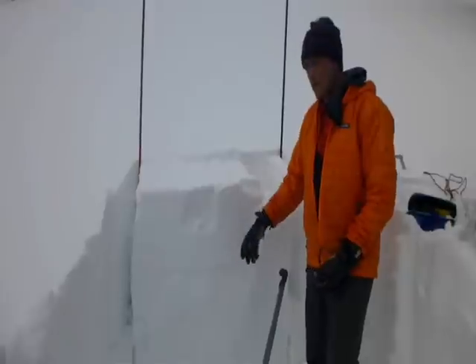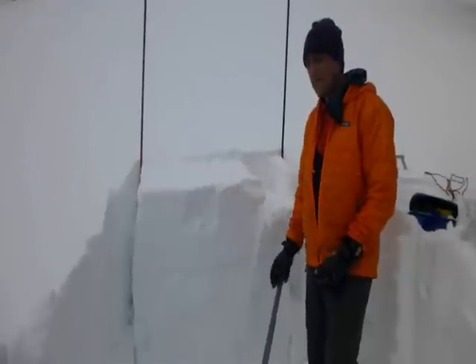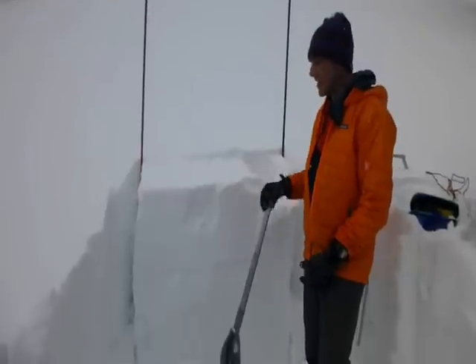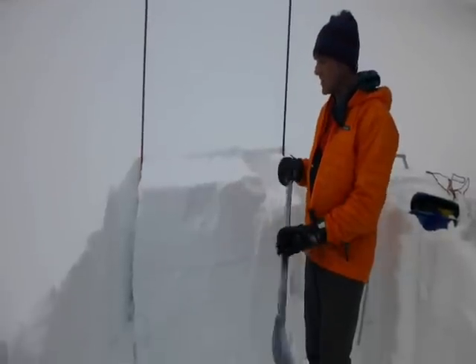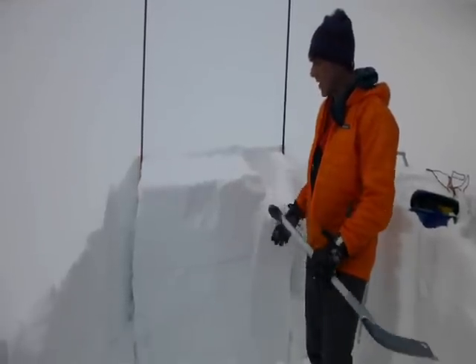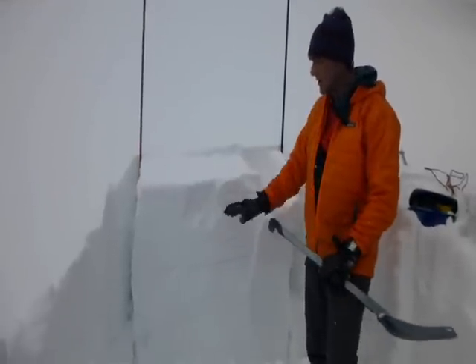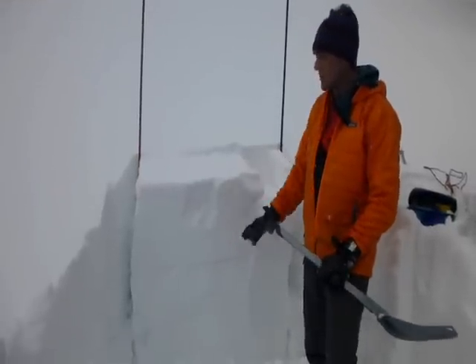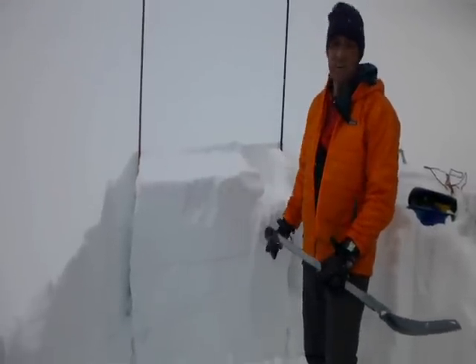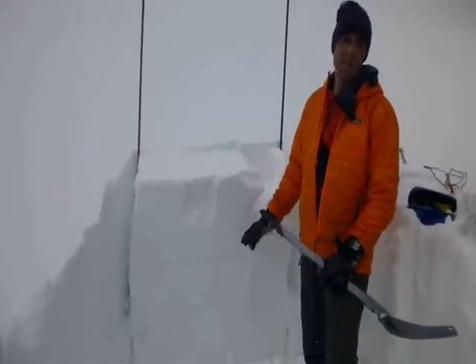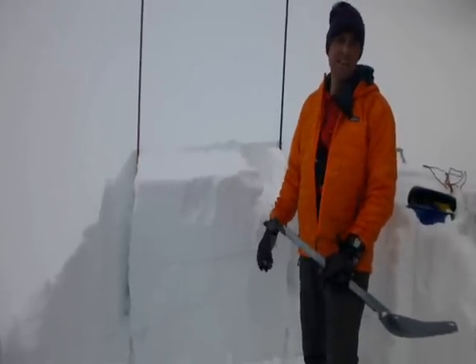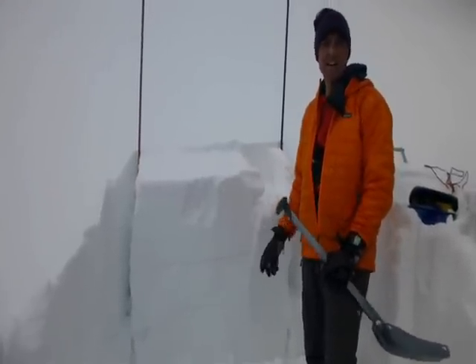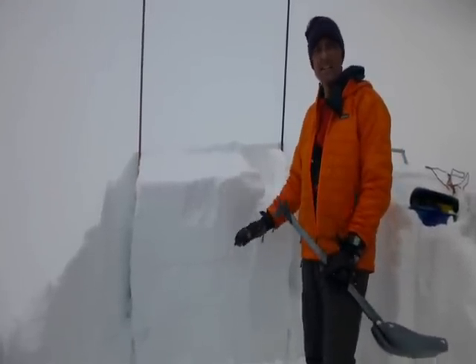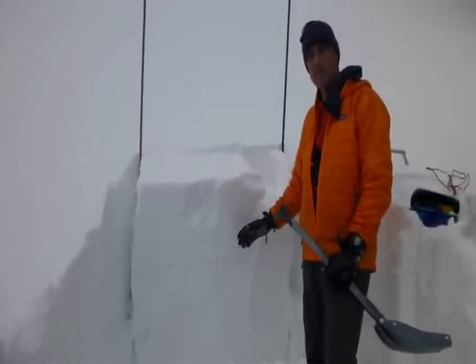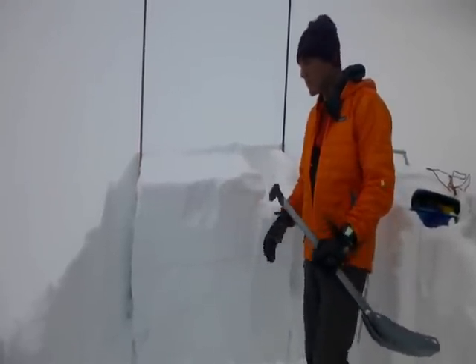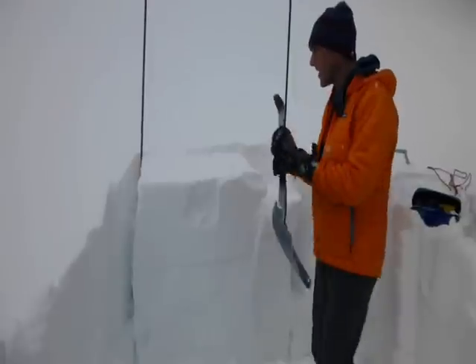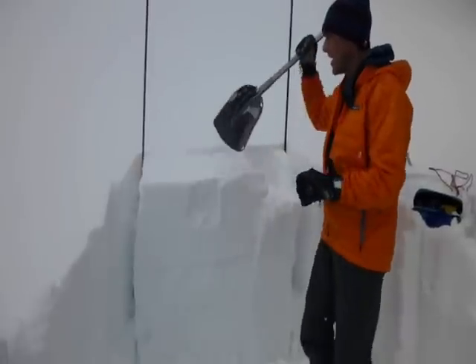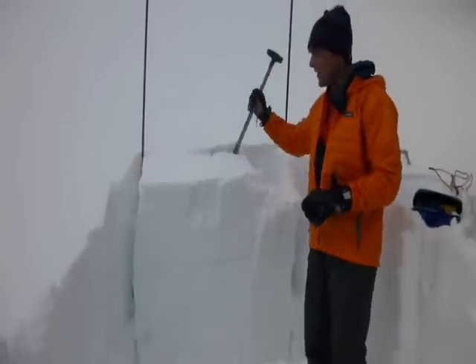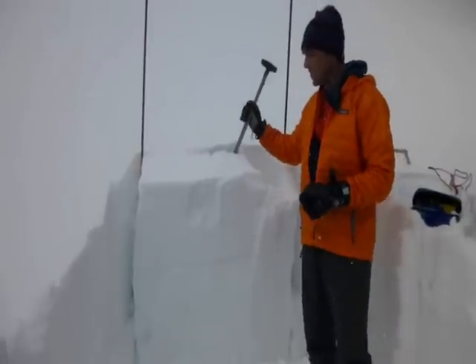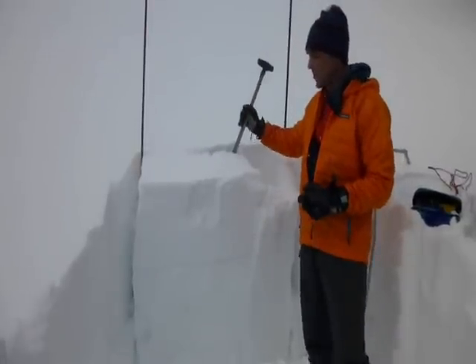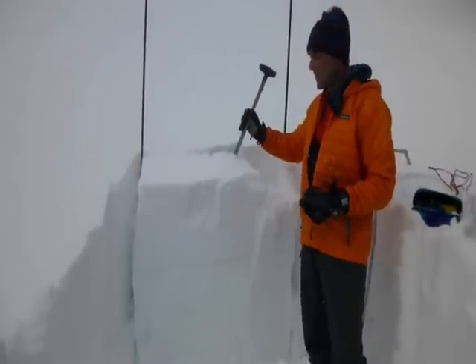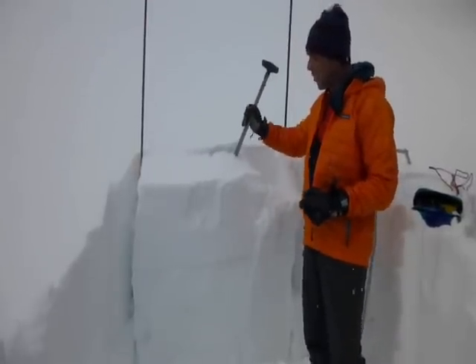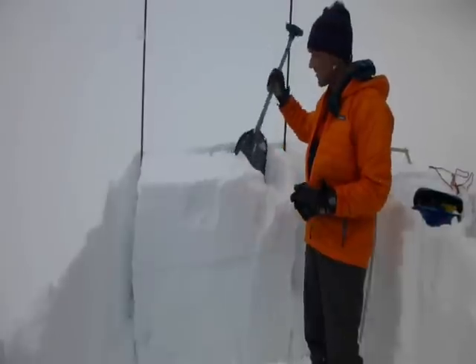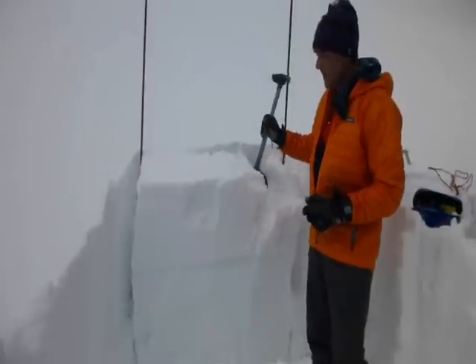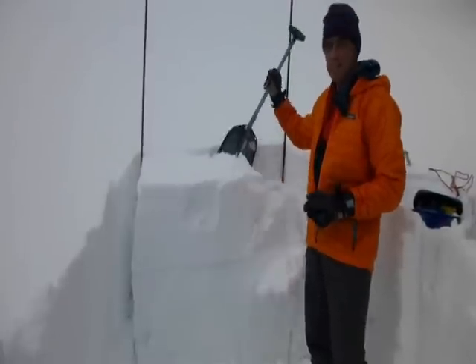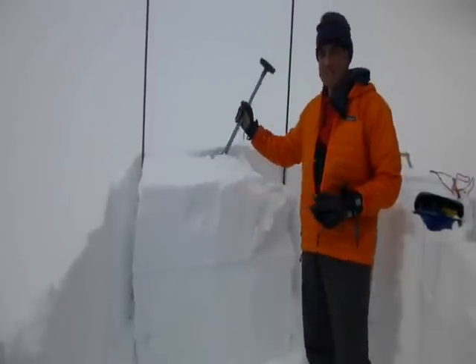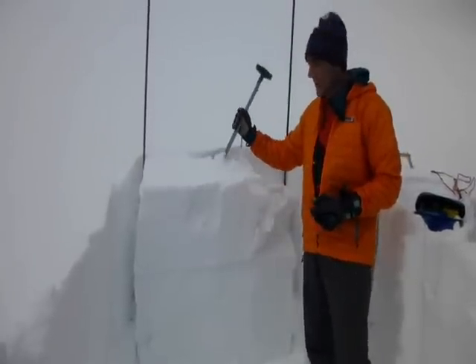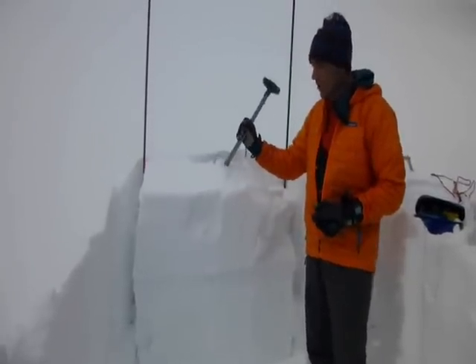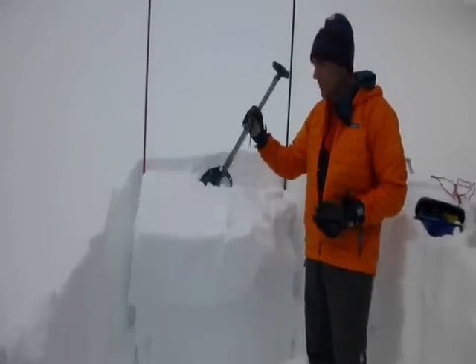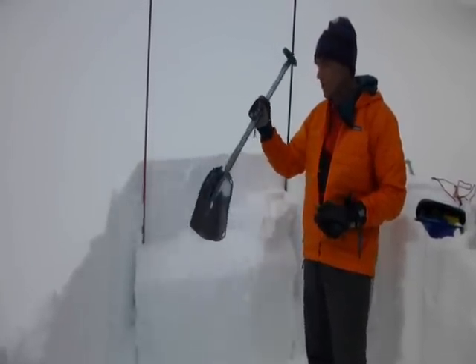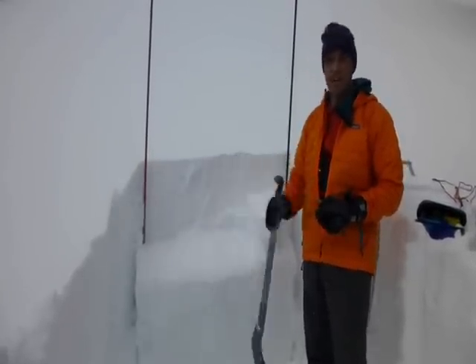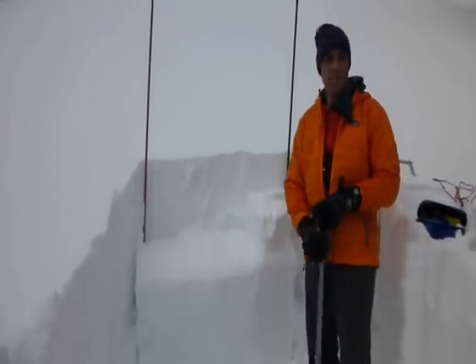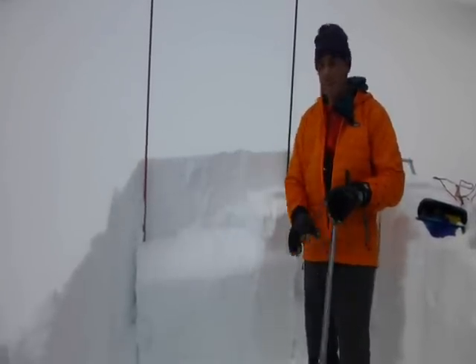I did two ECTs, got an ECT 22 and 25, and the score is less important than the fact that I'm still getting full propagation on my test.